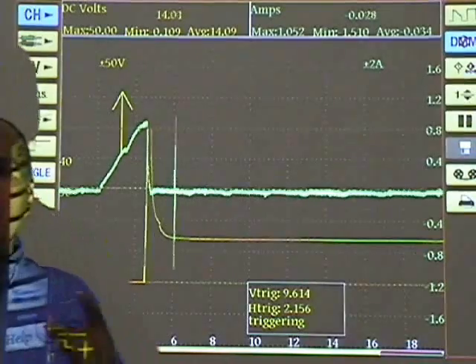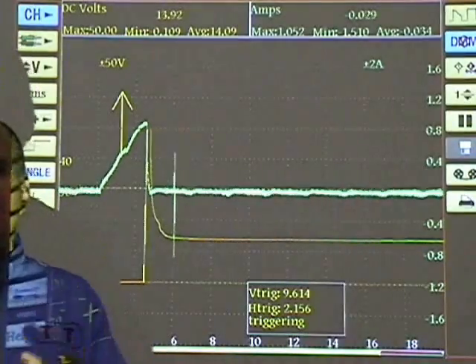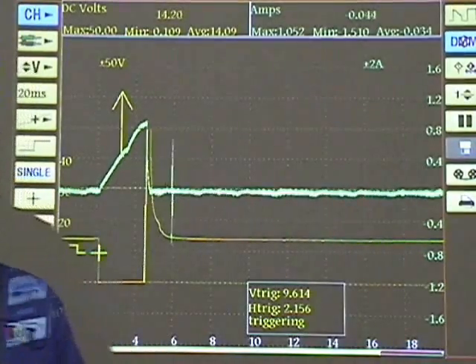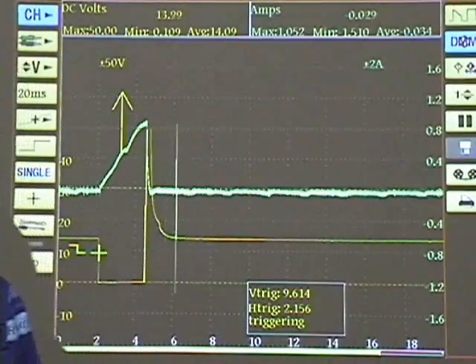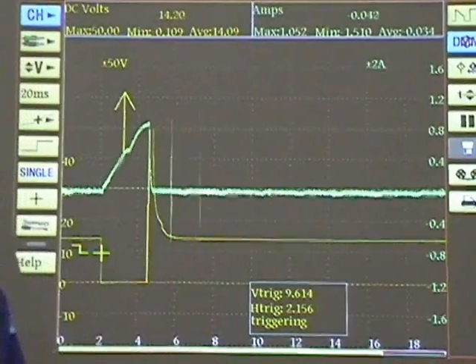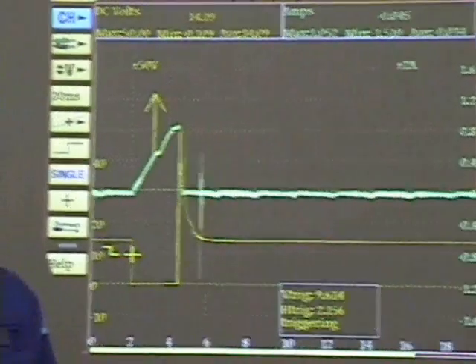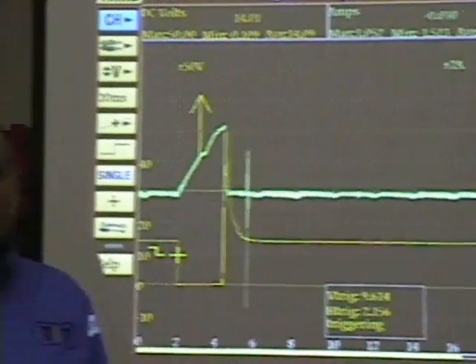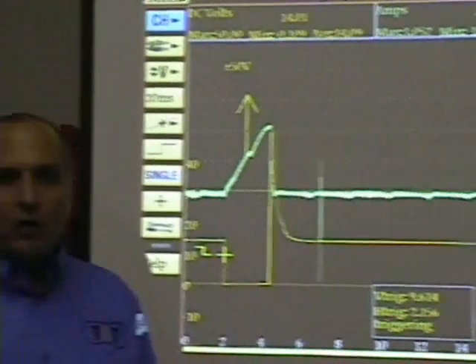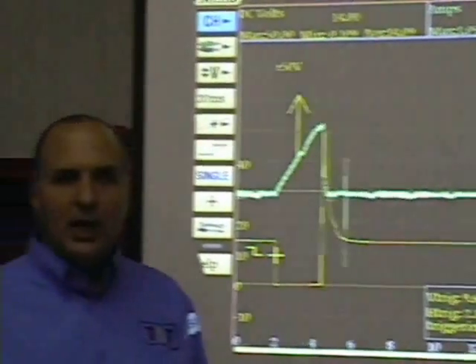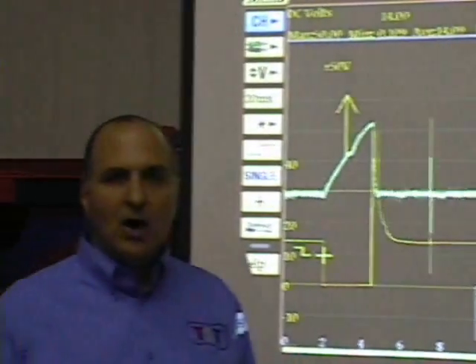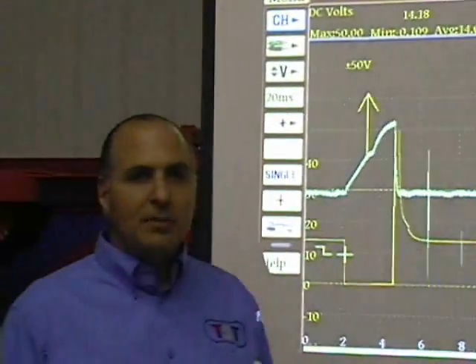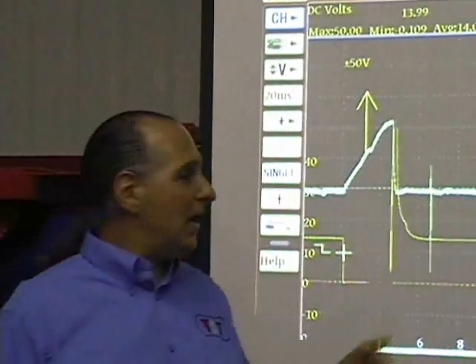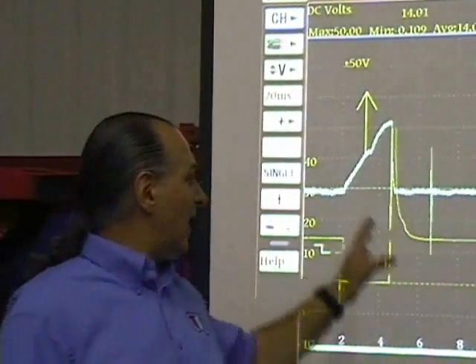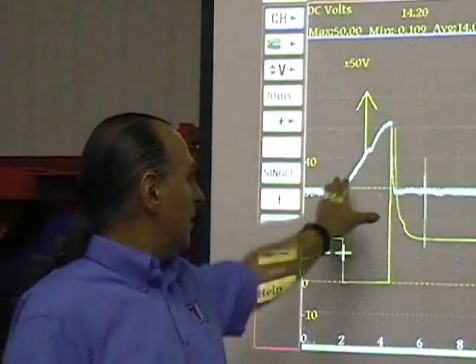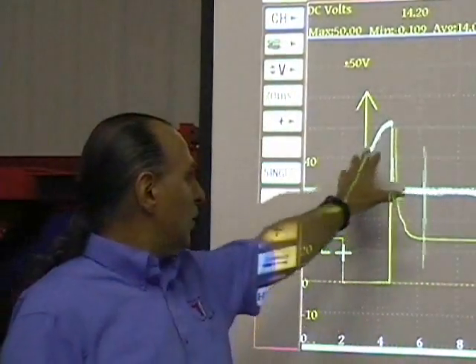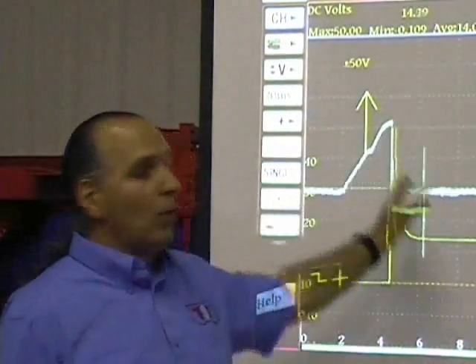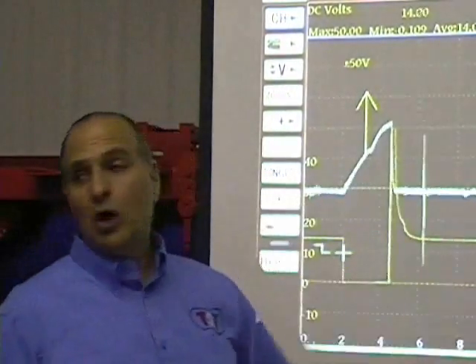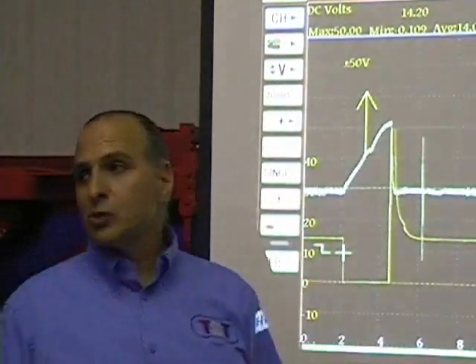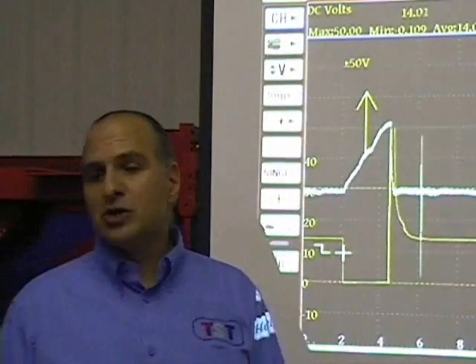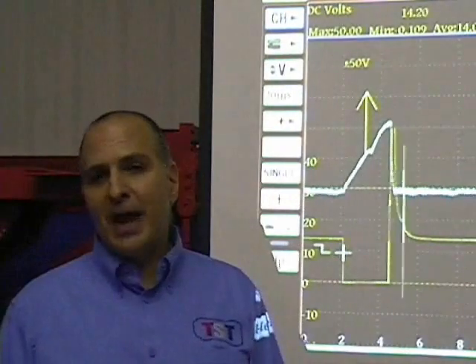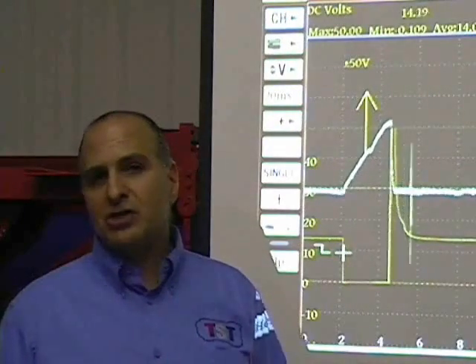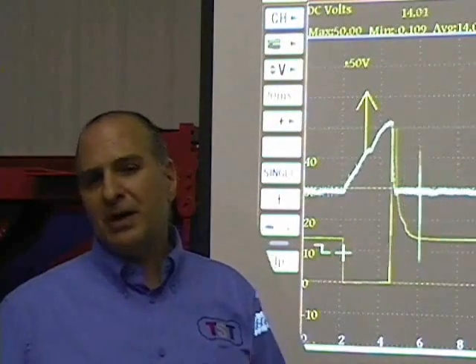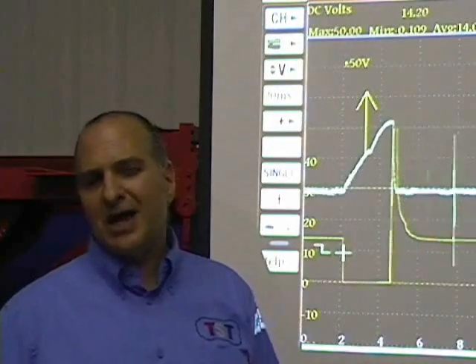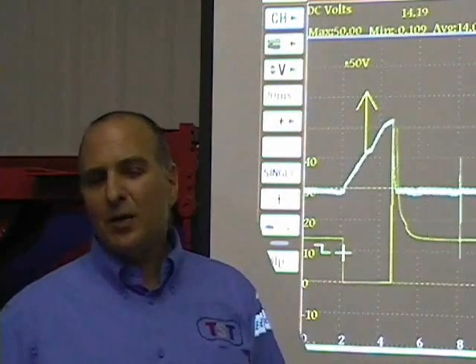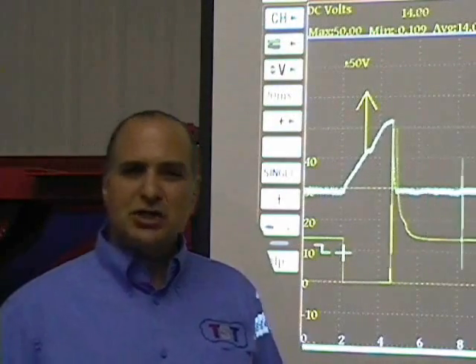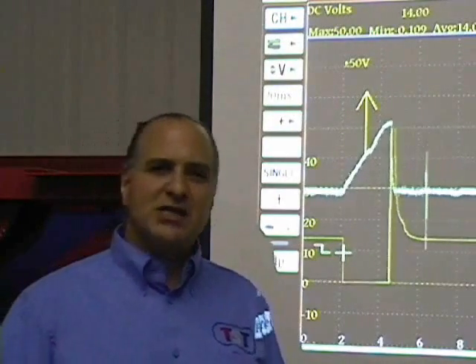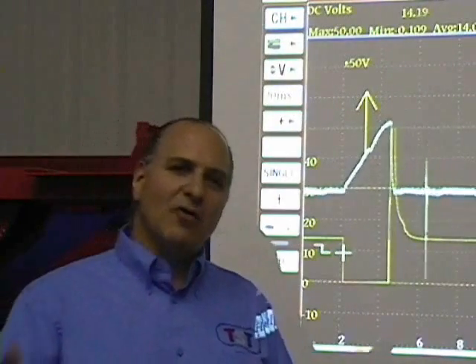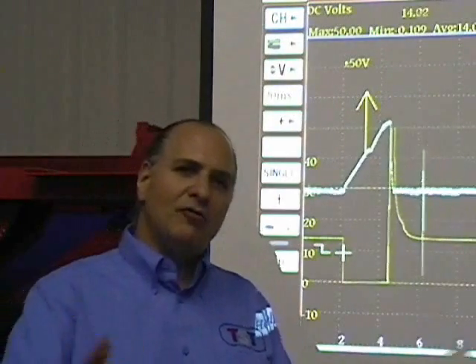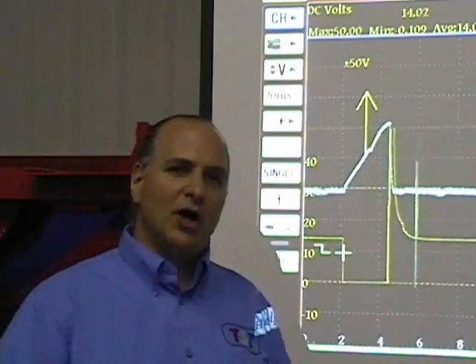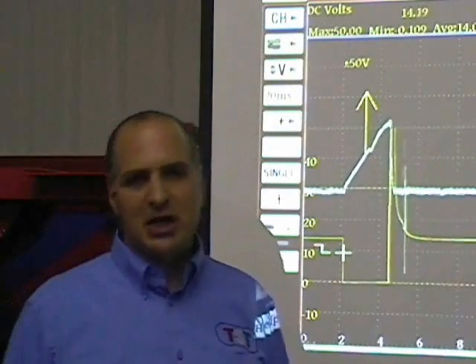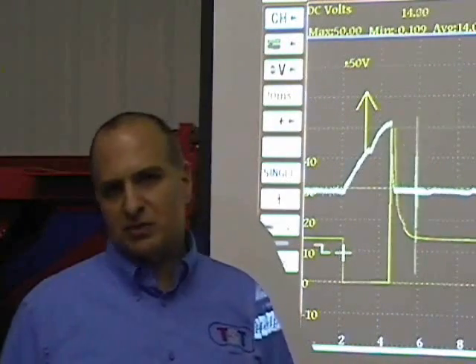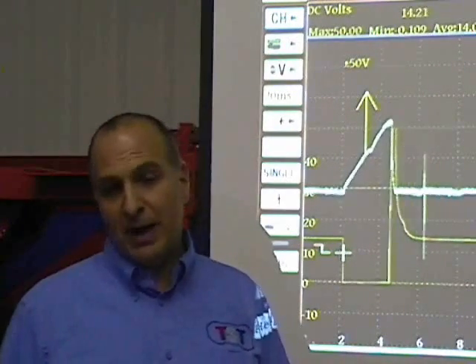Play the odd man out game. If you don't play the odd man out game, you won't notice which one's bad. Because like Pierre said, what's the chances of all four injectors being bad?